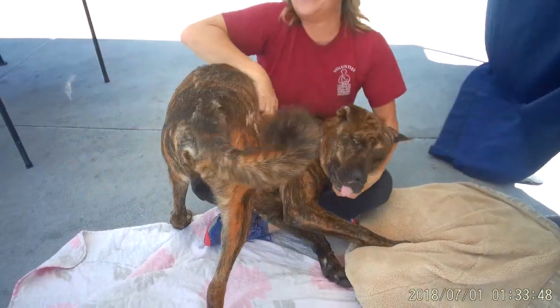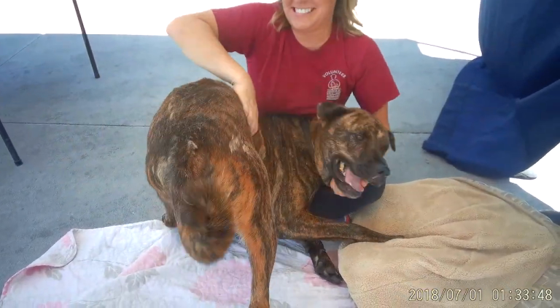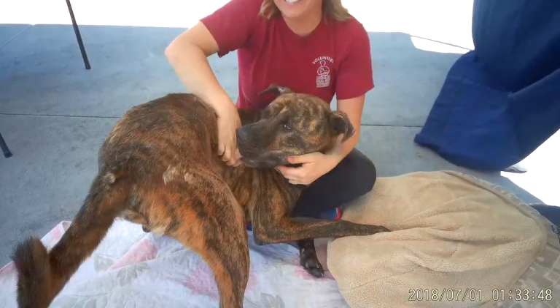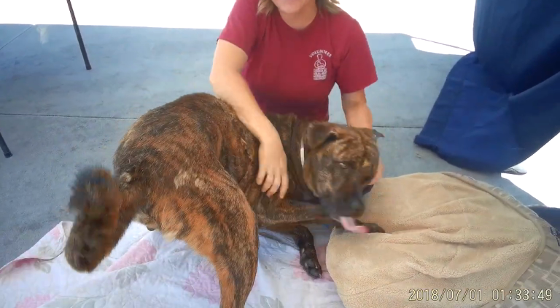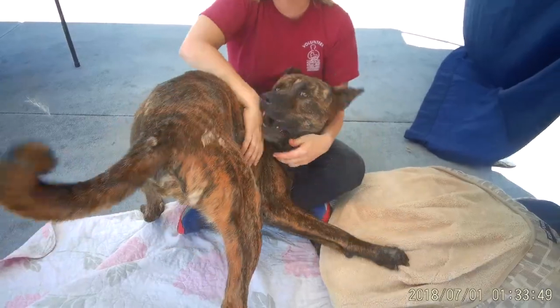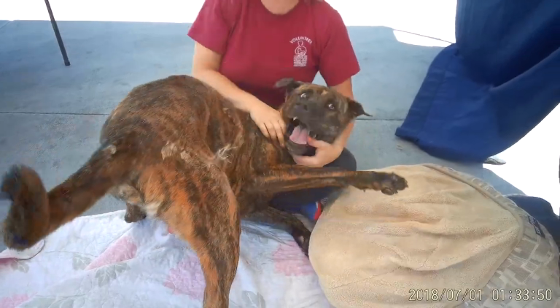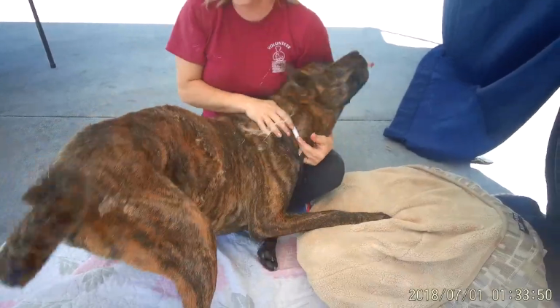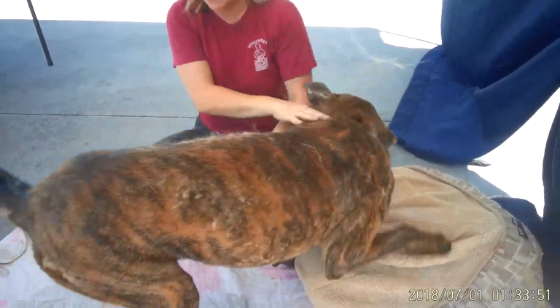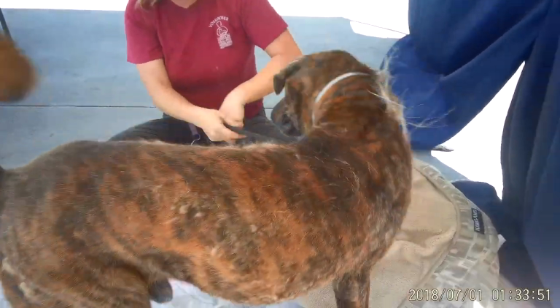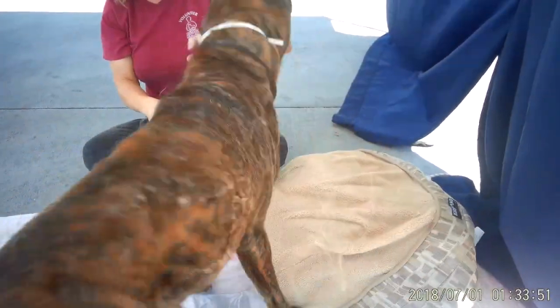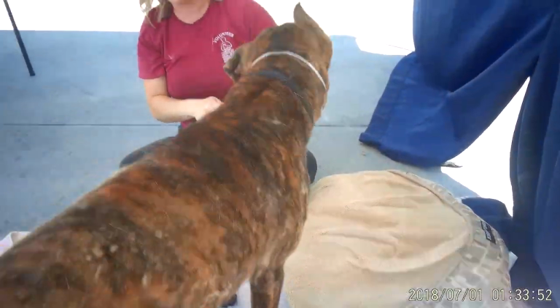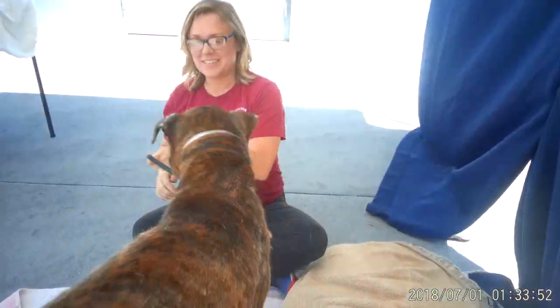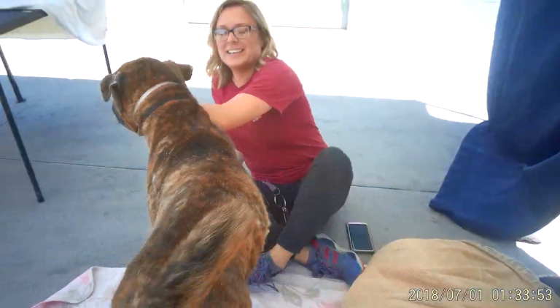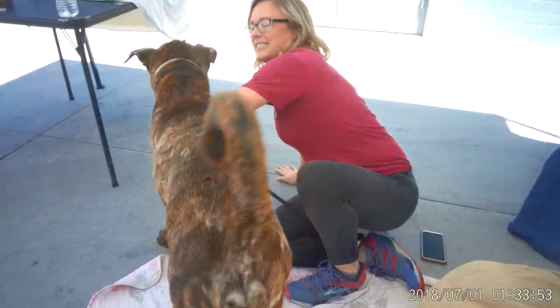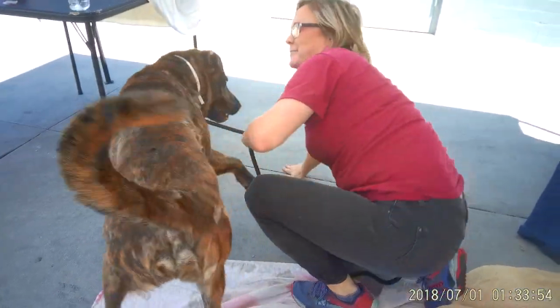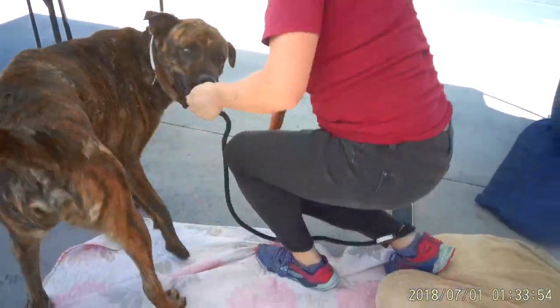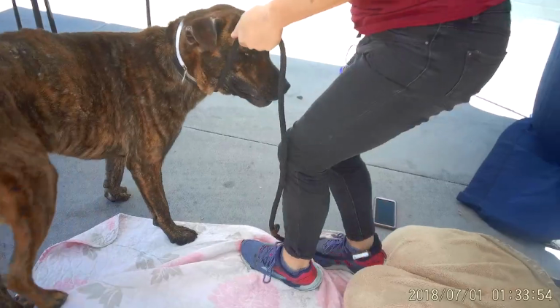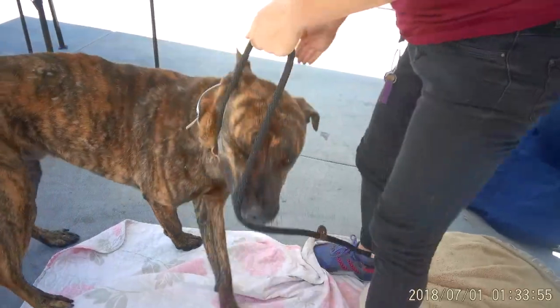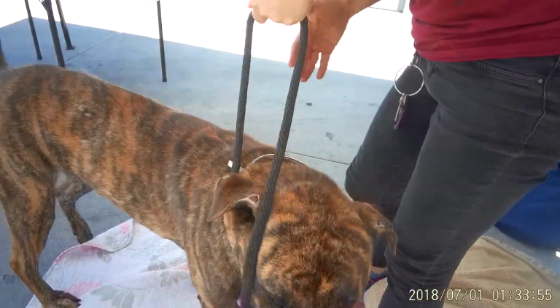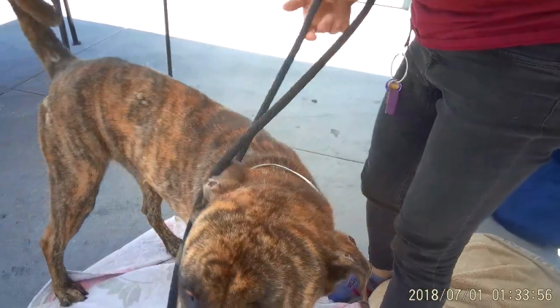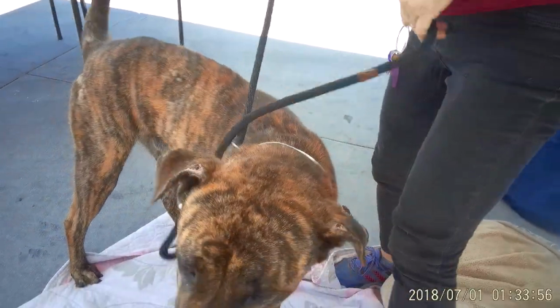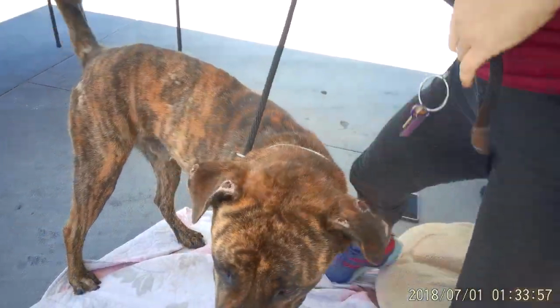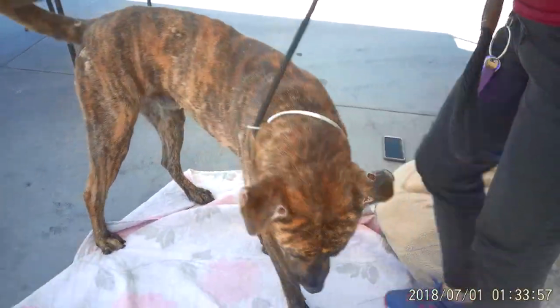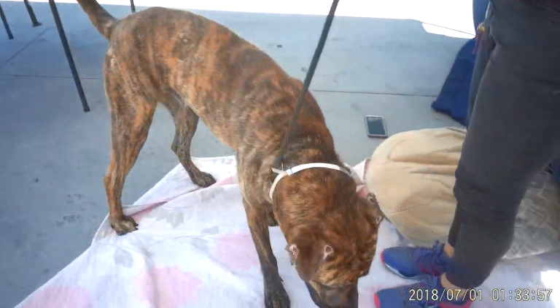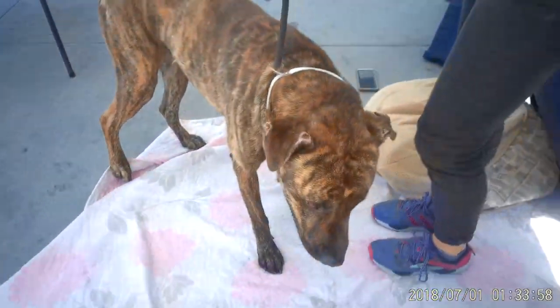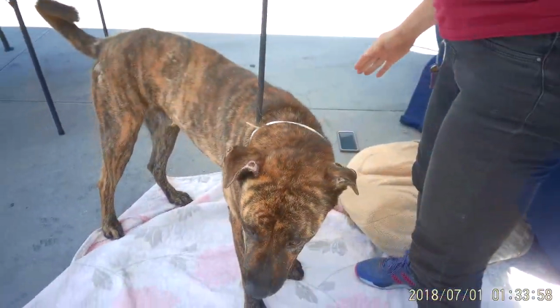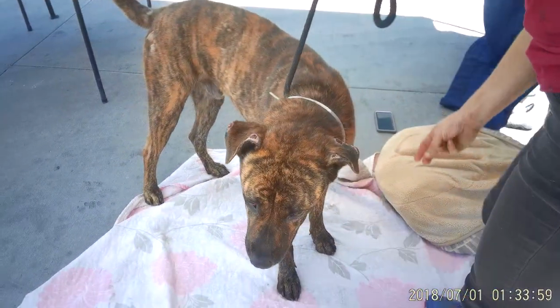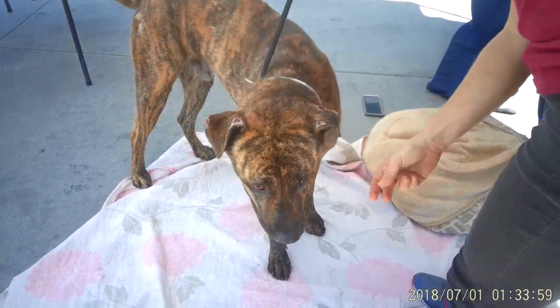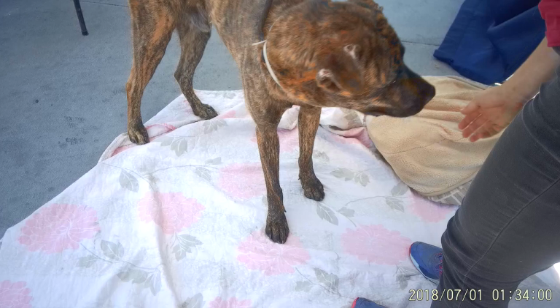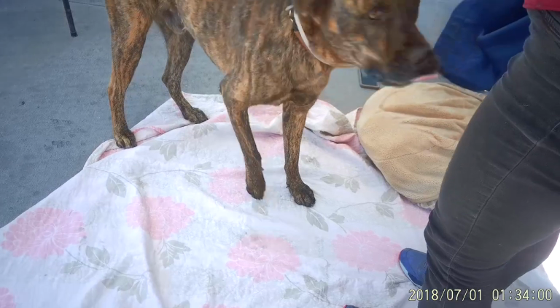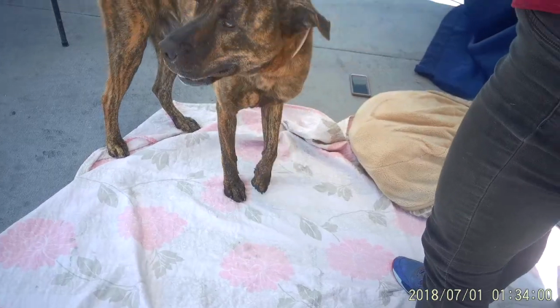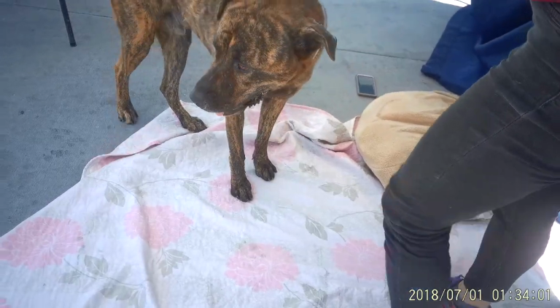Just look at him. He is just the biggest baby you're going to ever meet. He is 84 pounds, so obviously this guy's big — this guy is a big boy.